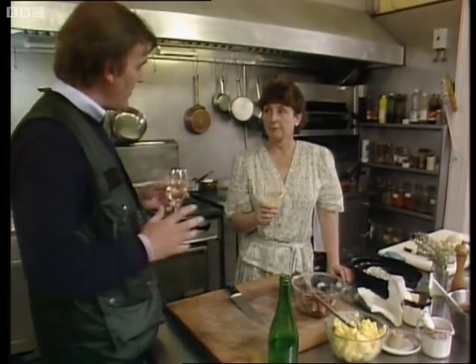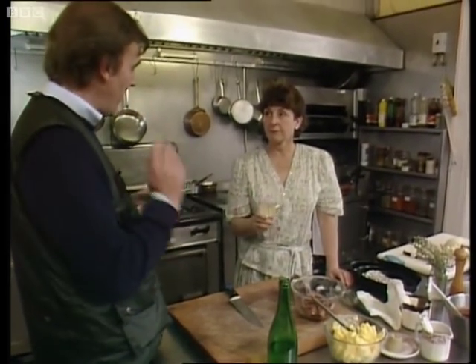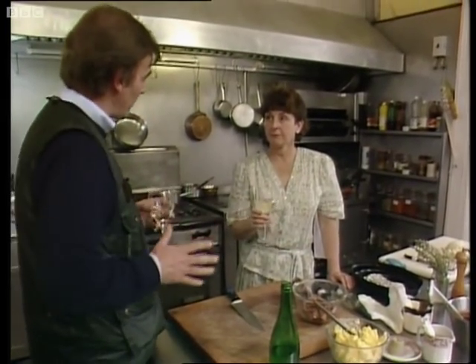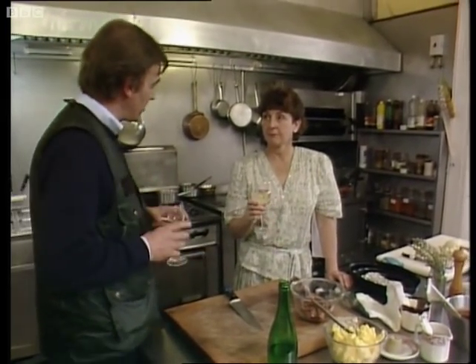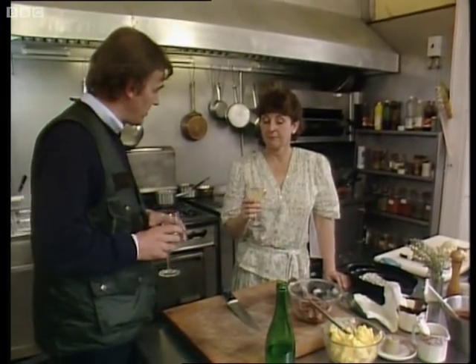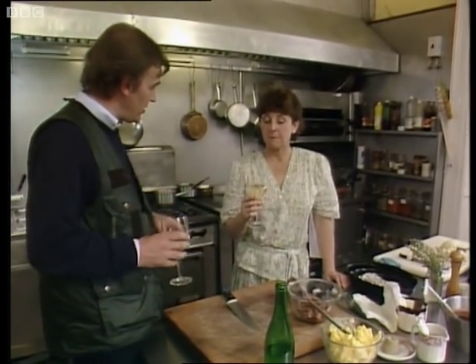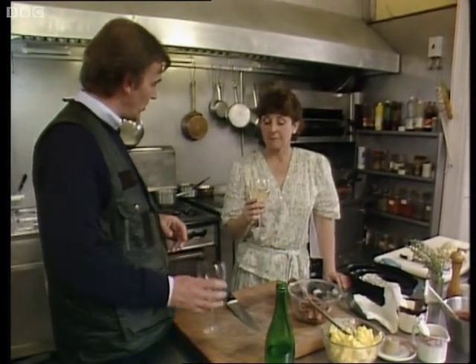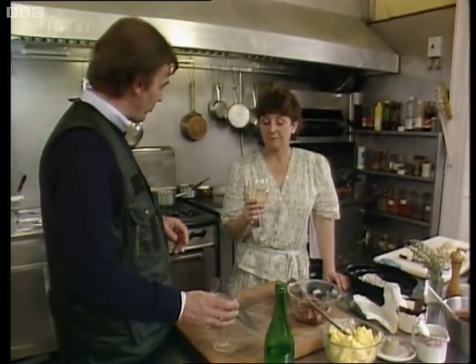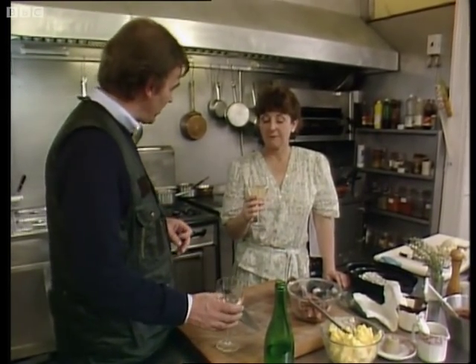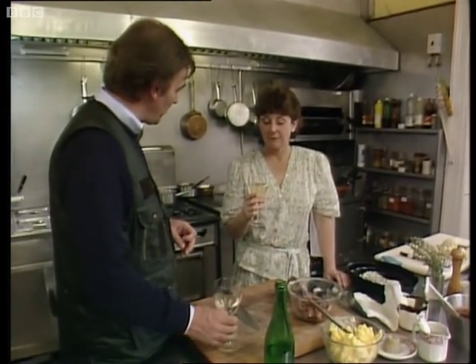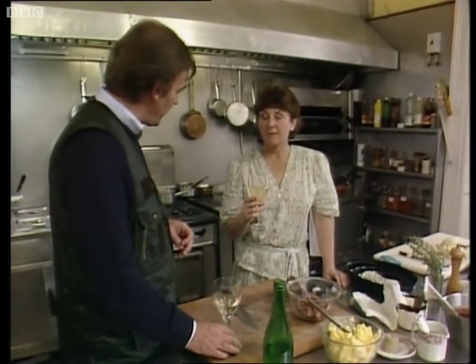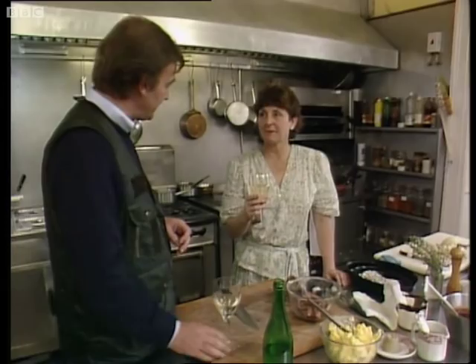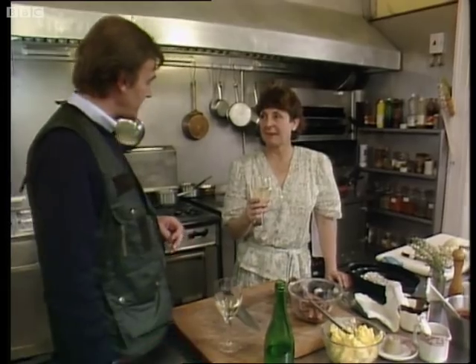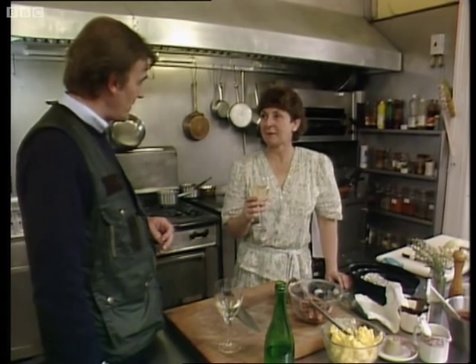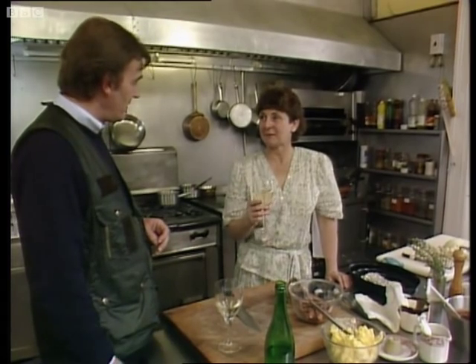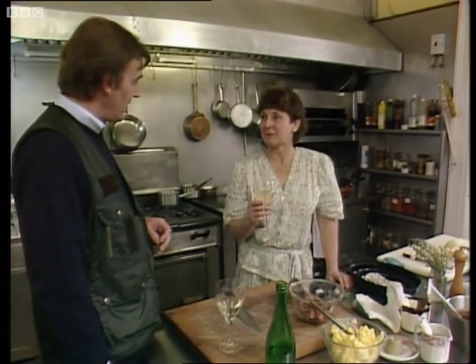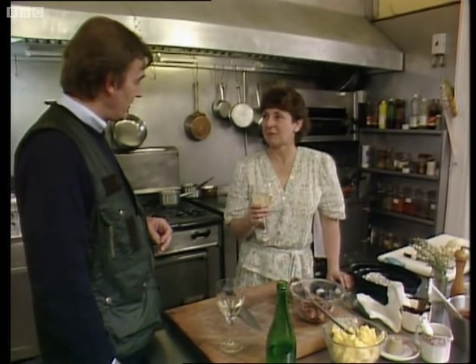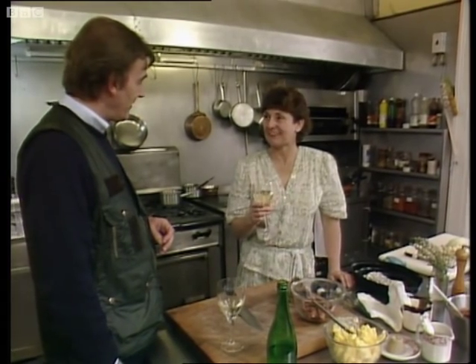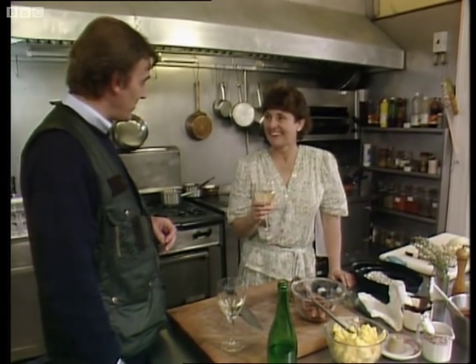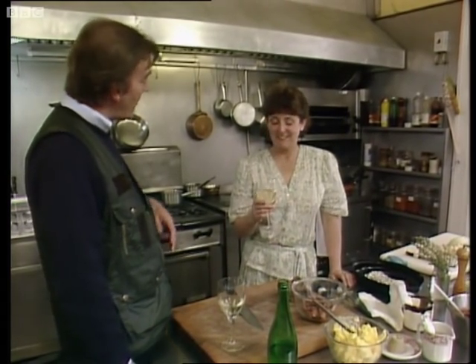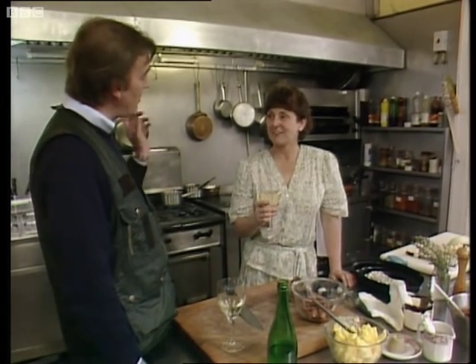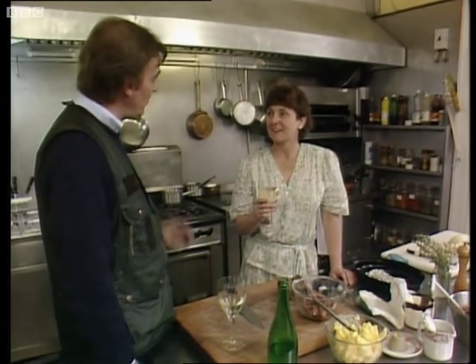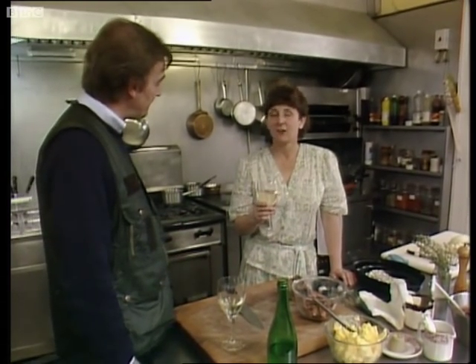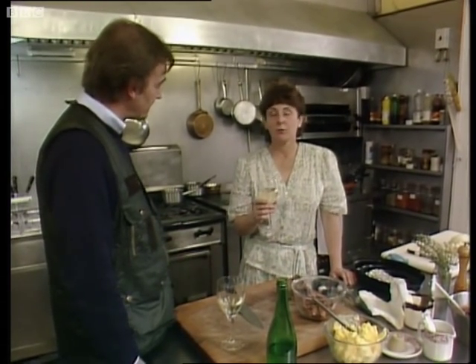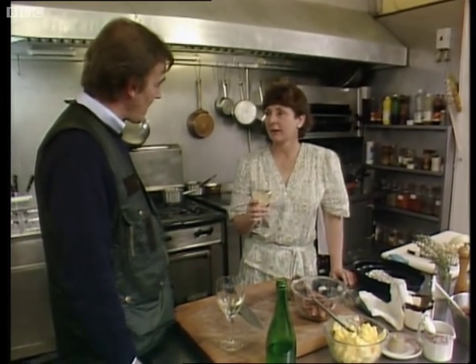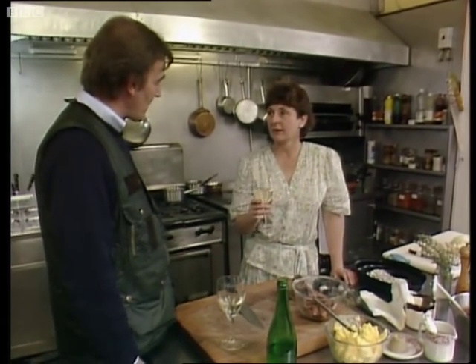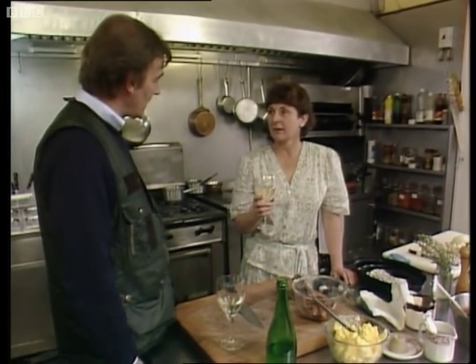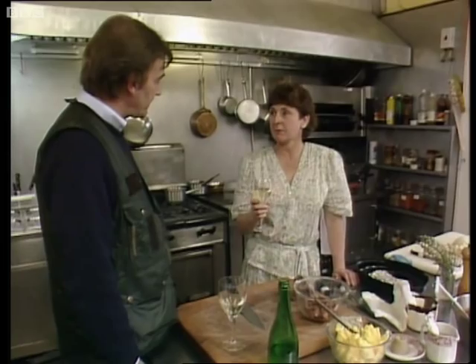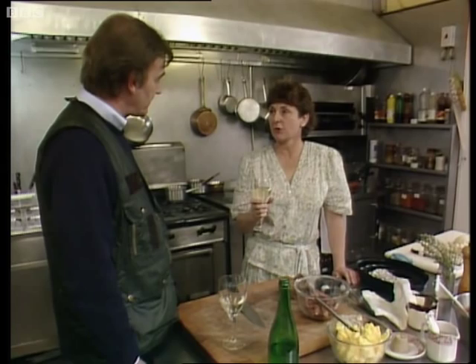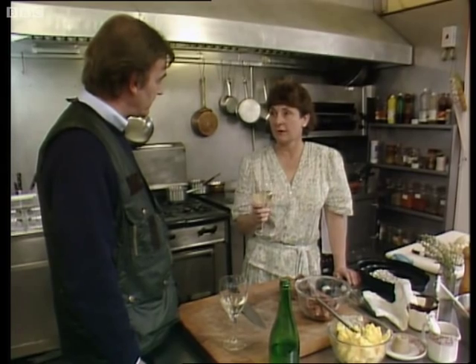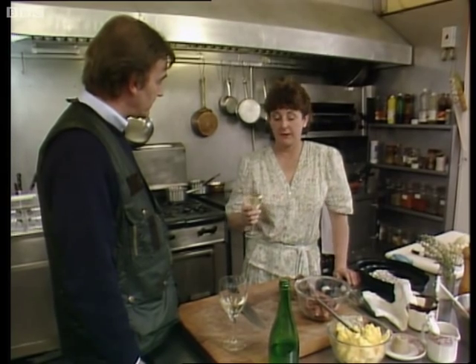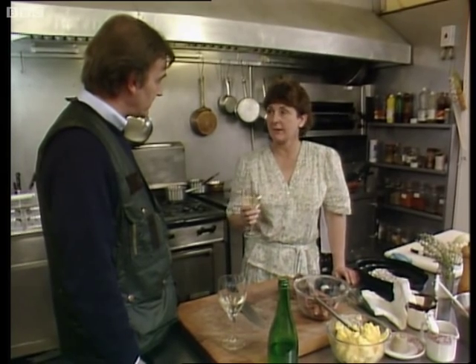This is fabulous wine. It's a shame it's the last bottle. Is it truly the last bottle you've made? Absolutely the last bottle. We kept it for you, Floyd. That's wonderful. When will there be some more? Hopefully in September, October, if we get any sun.